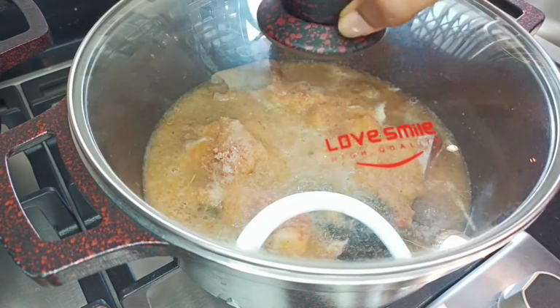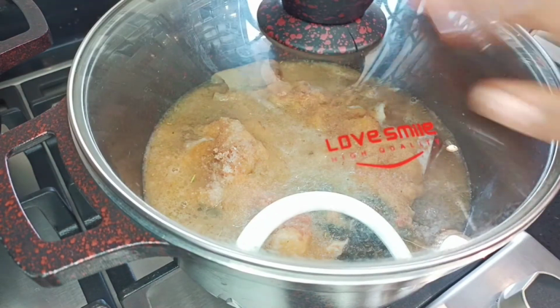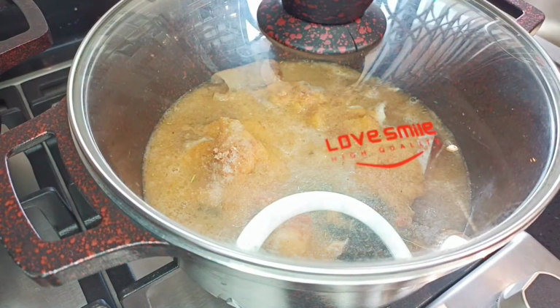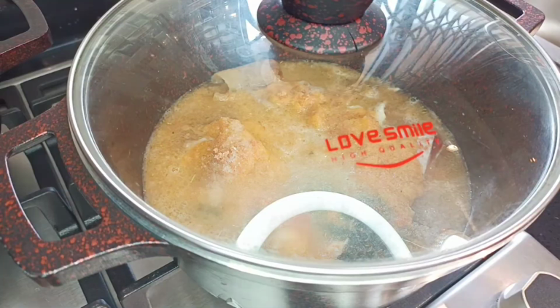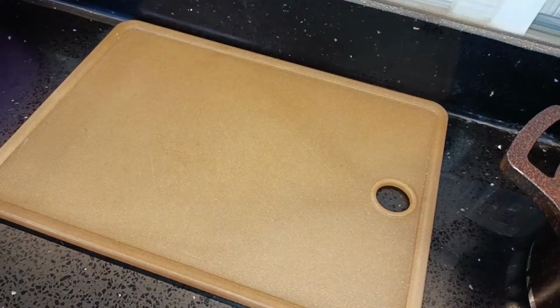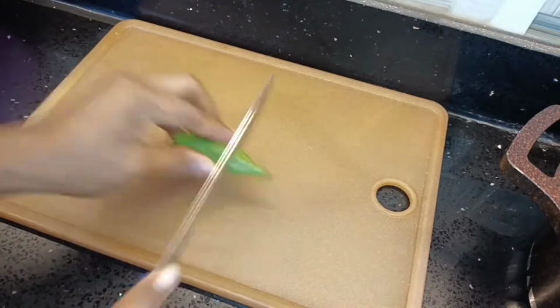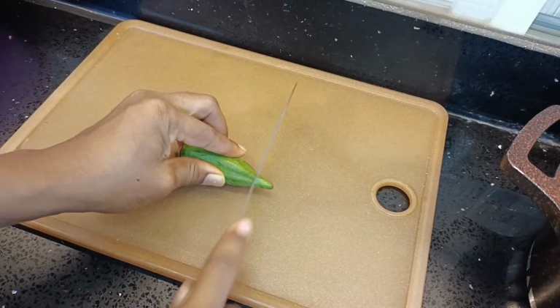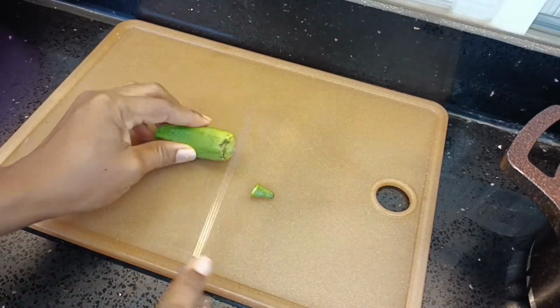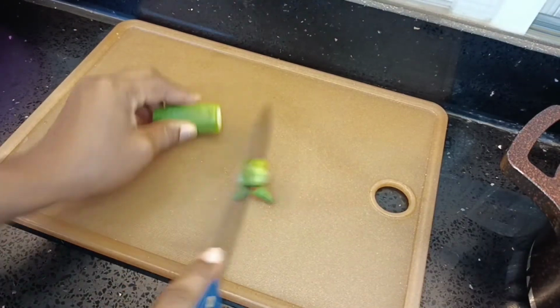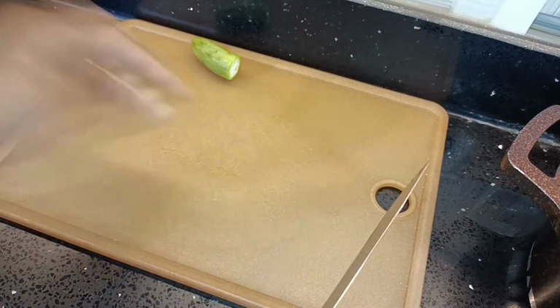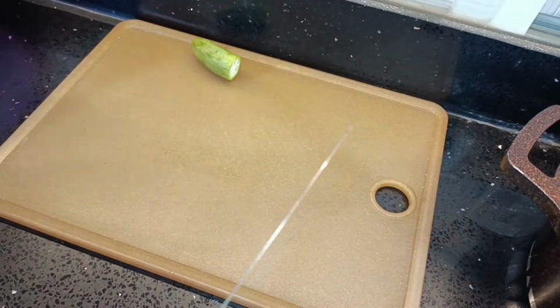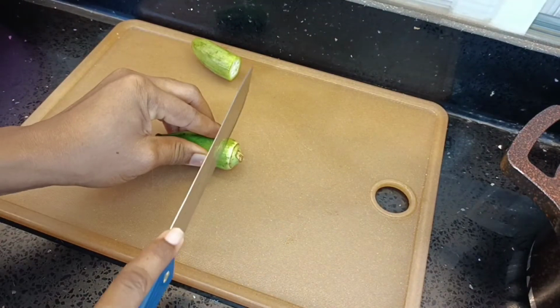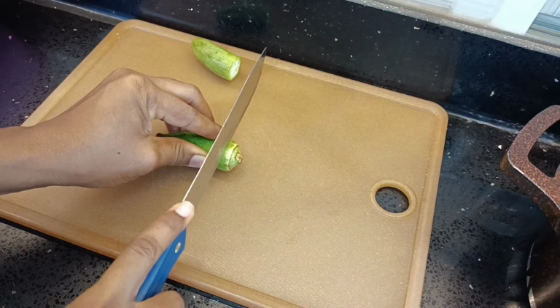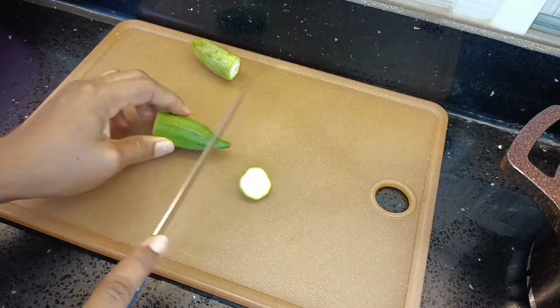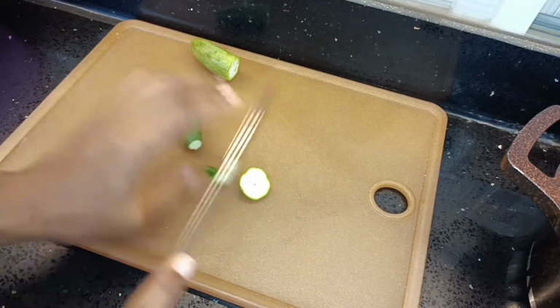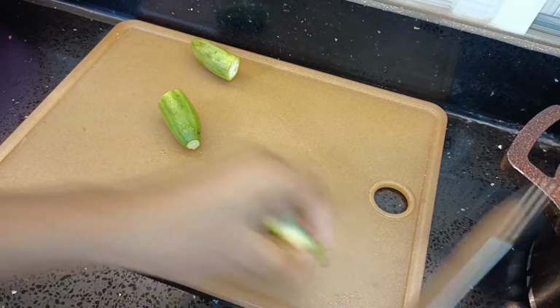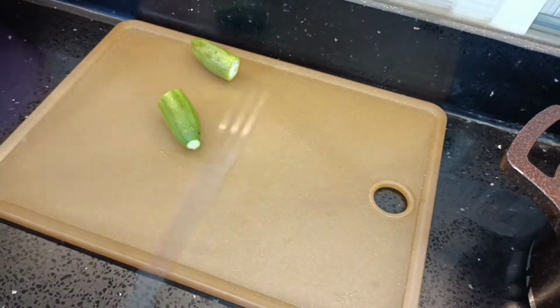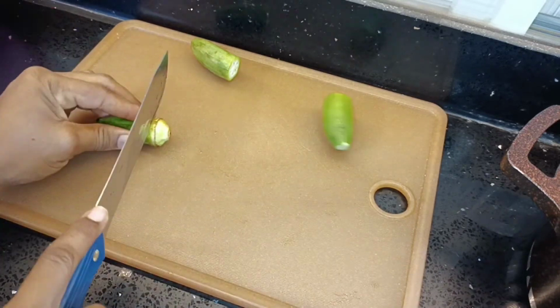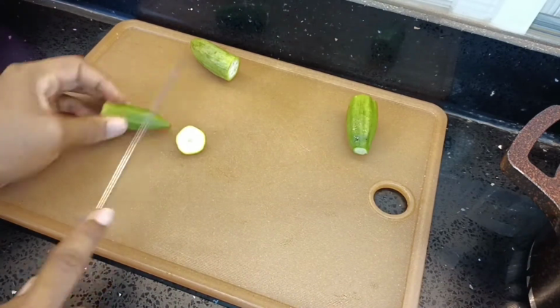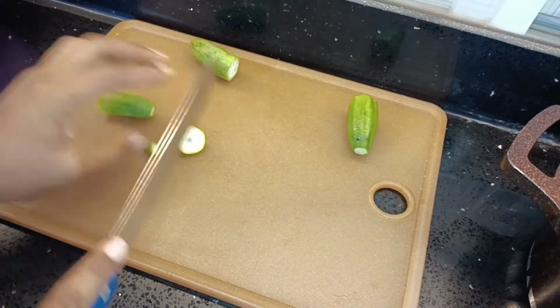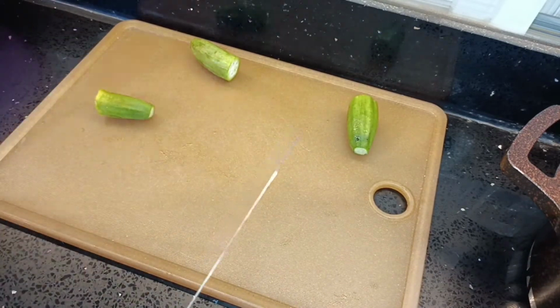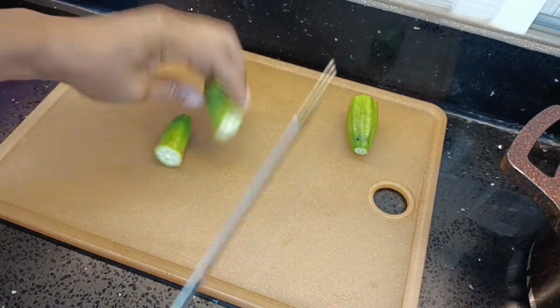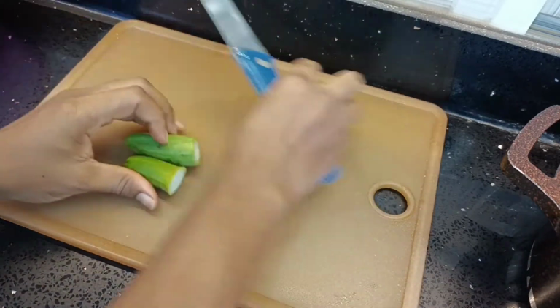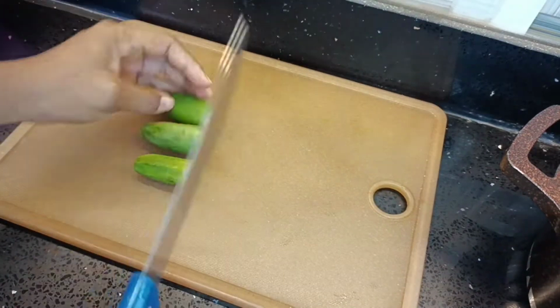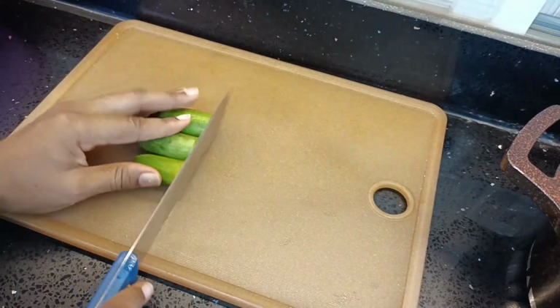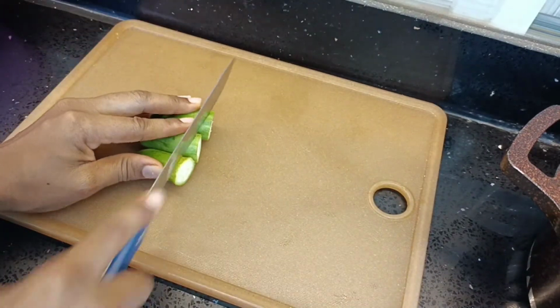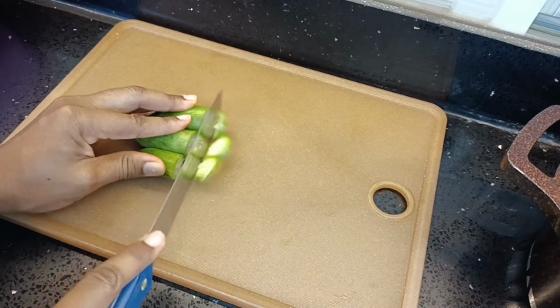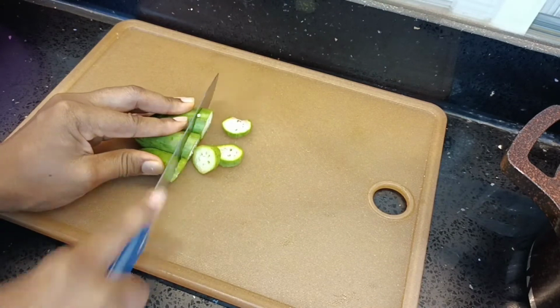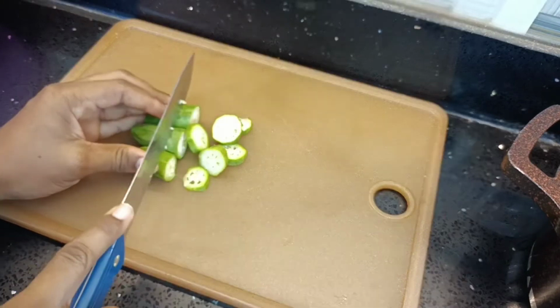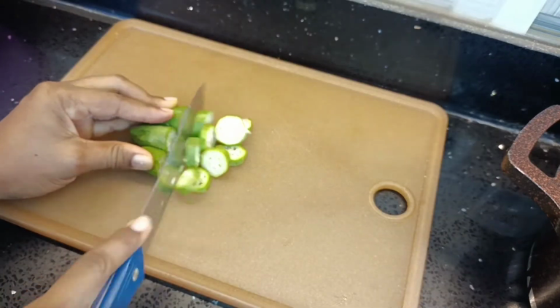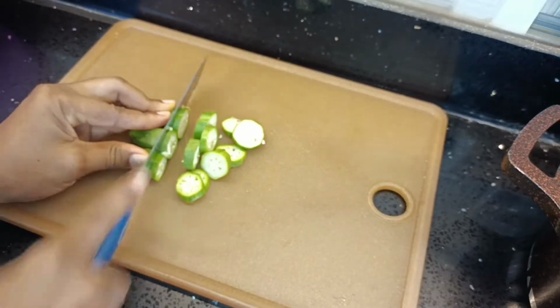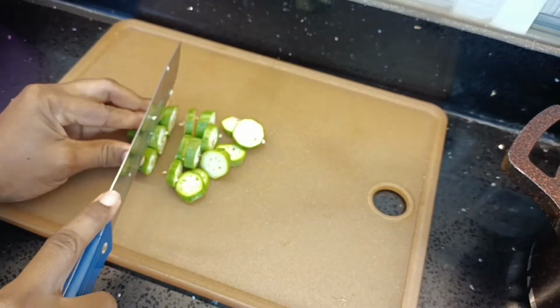I'll cover the pot and allow it to cook. Meanwhile, I am chopping my okra — it's rough cutting, it doesn't have to be small pieces or anything. You'll know why in a few minutes.